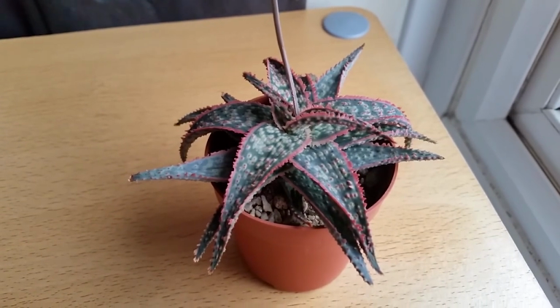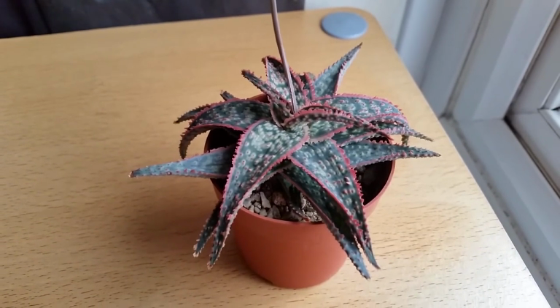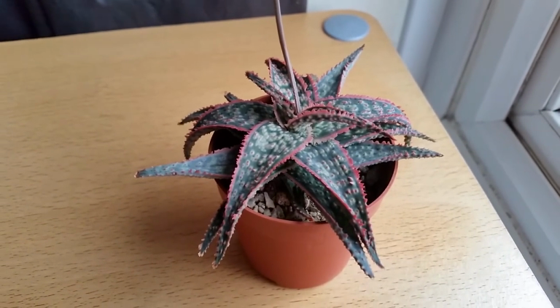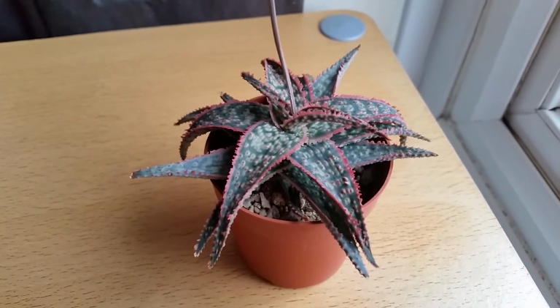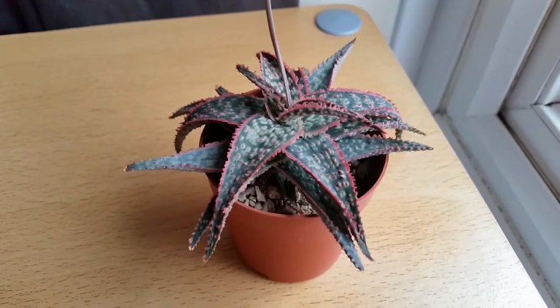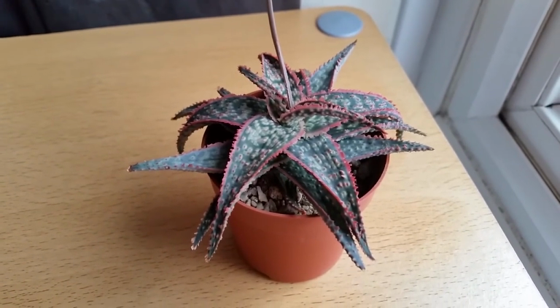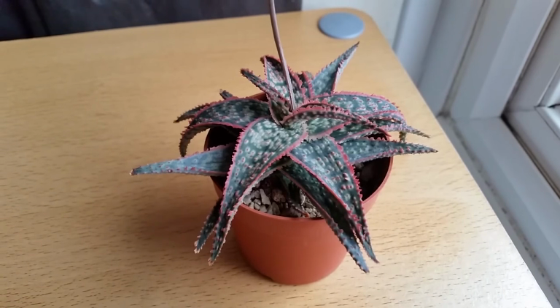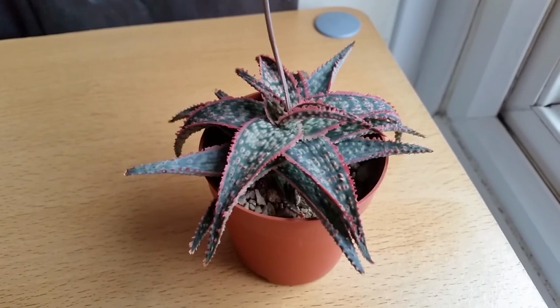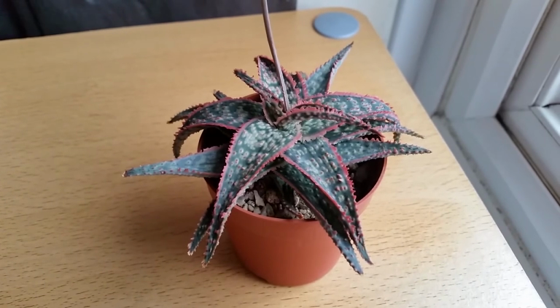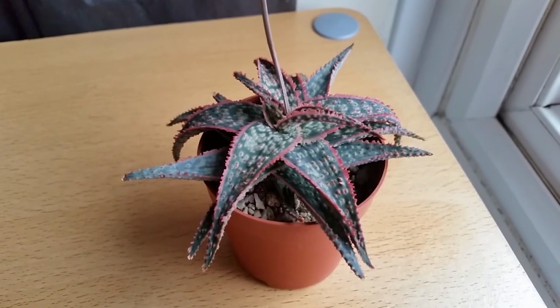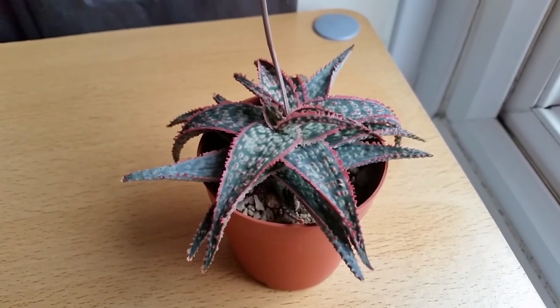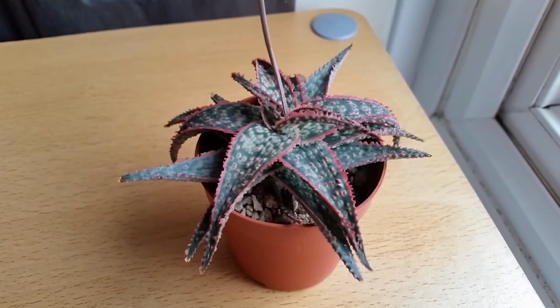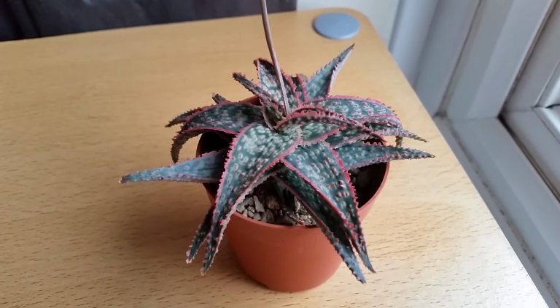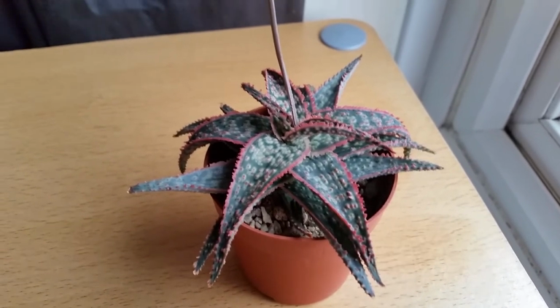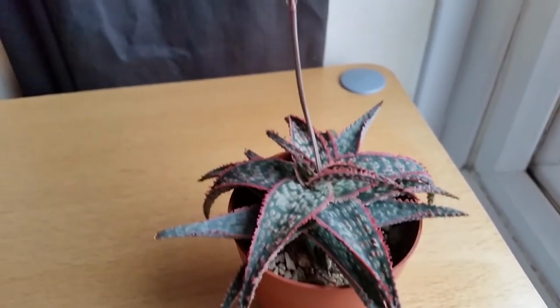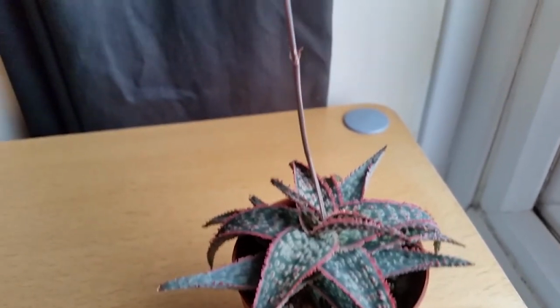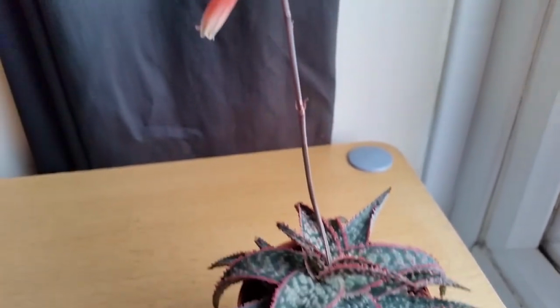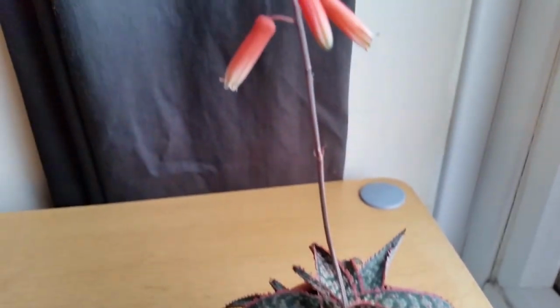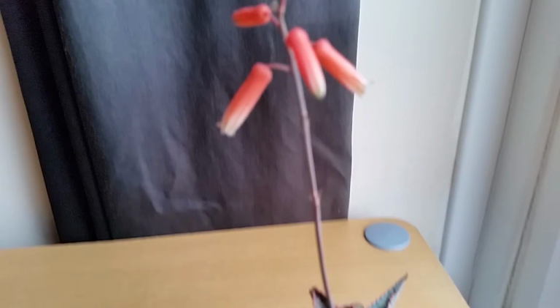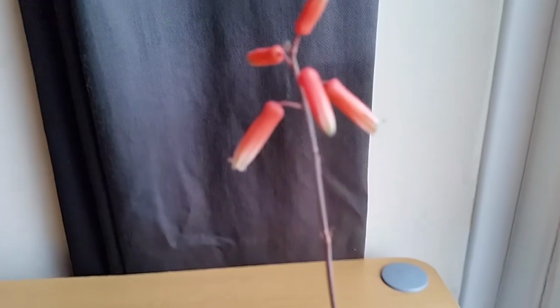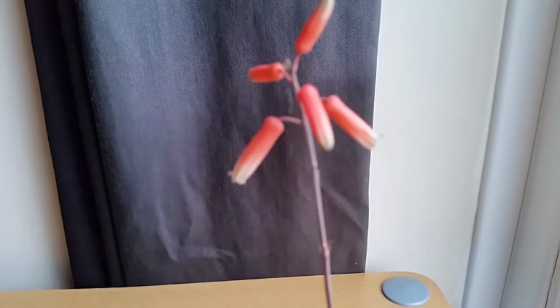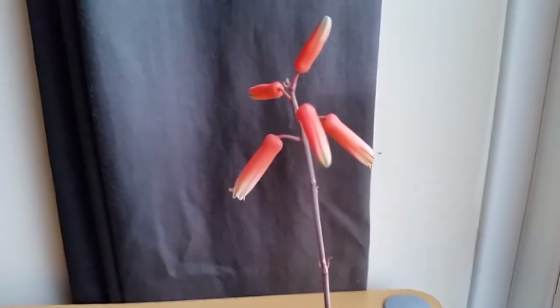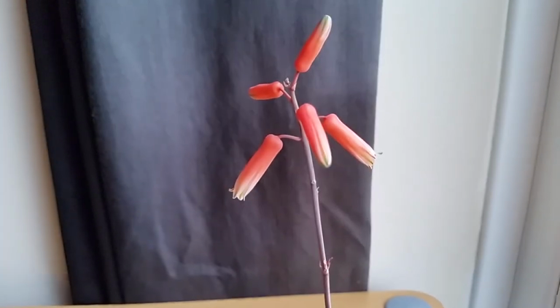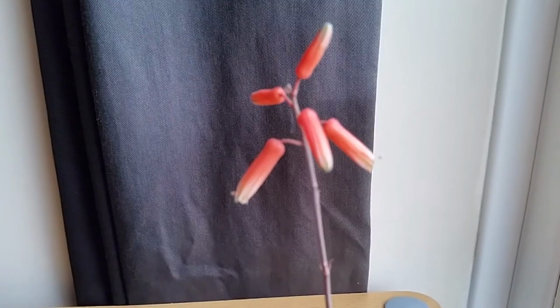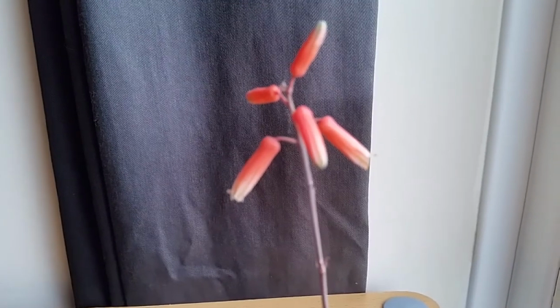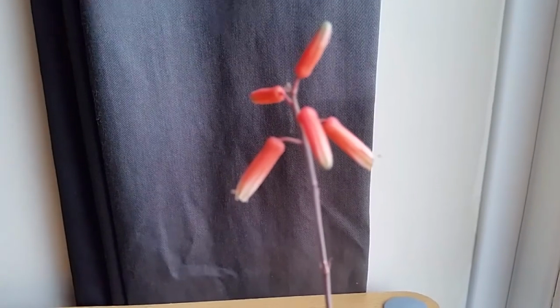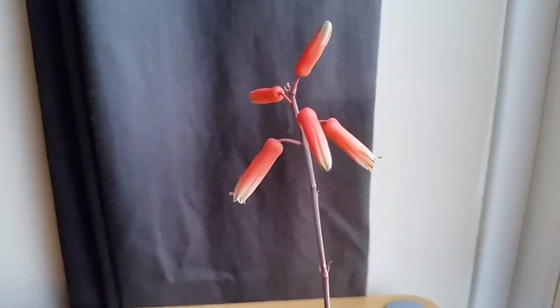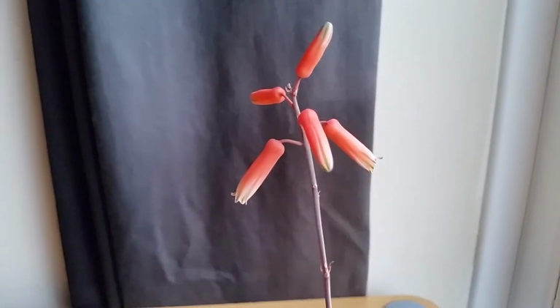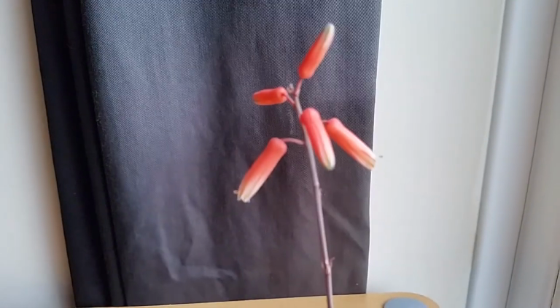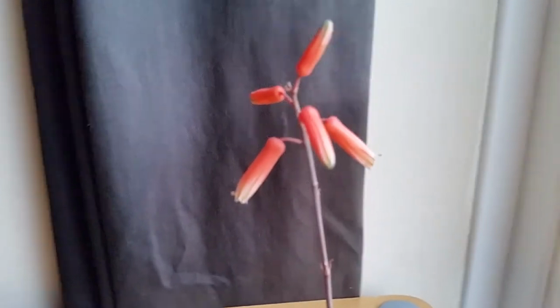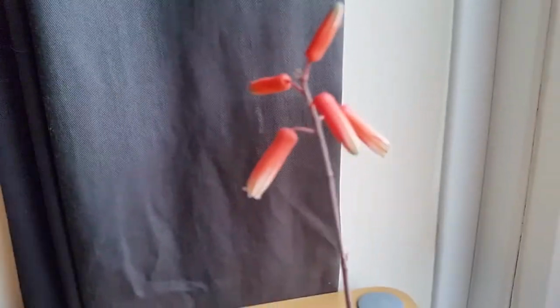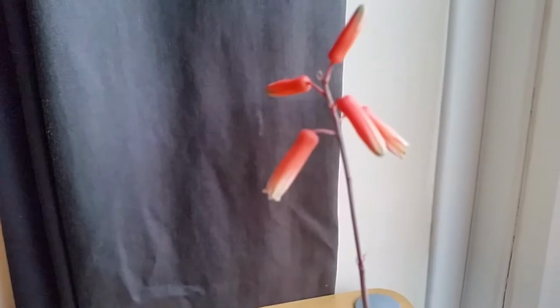So today is the 22nd of November, so that's almost two weeks since the last little clip. And as you can see, two of the flowers have now opened.